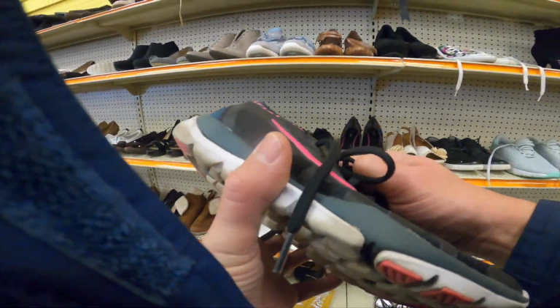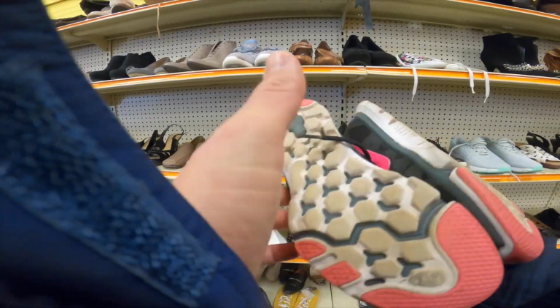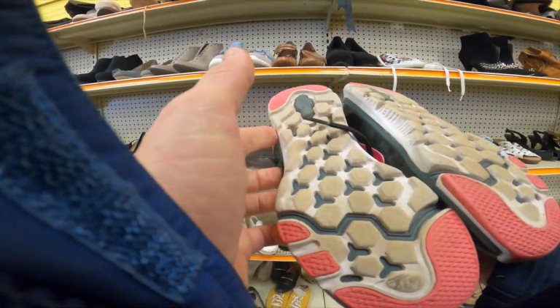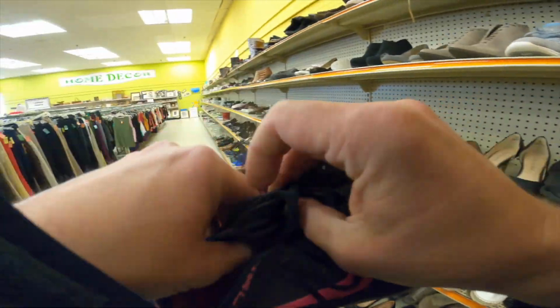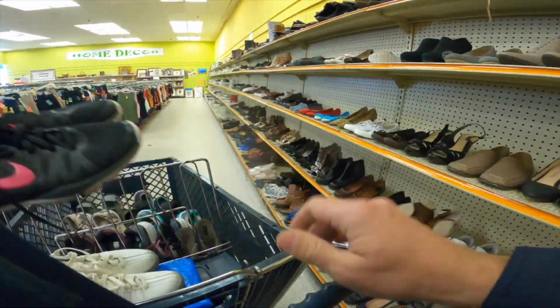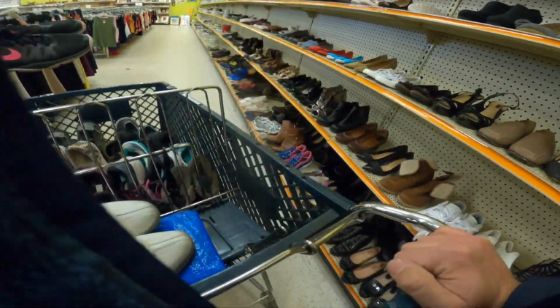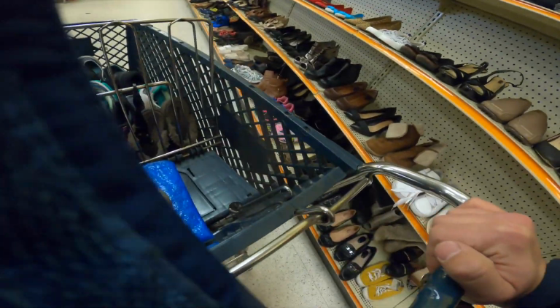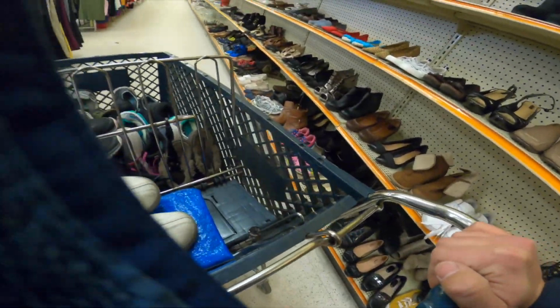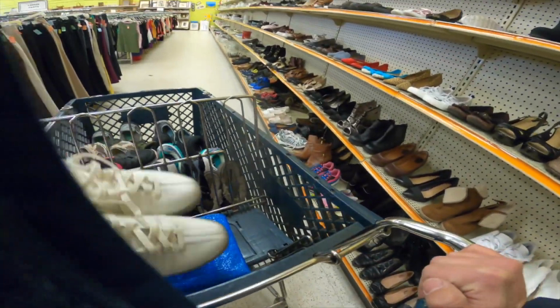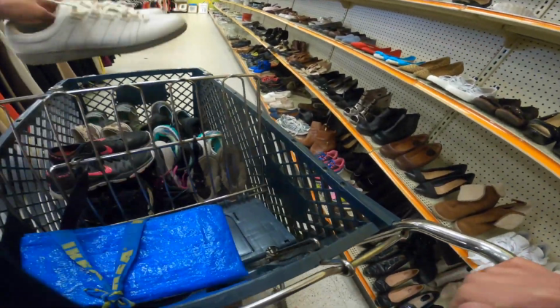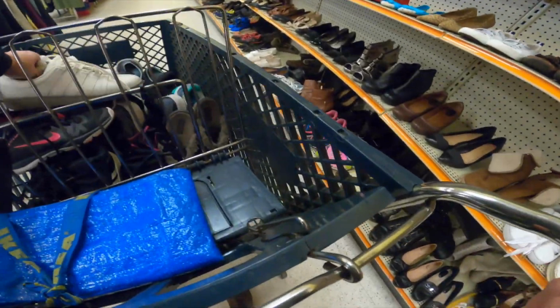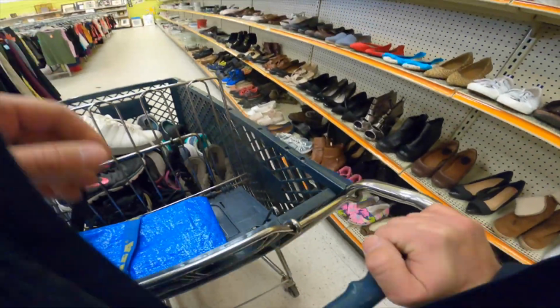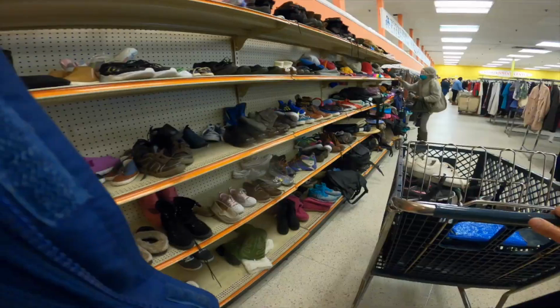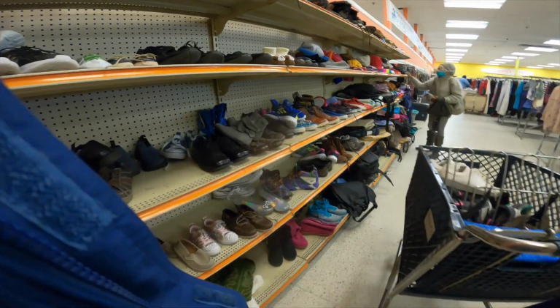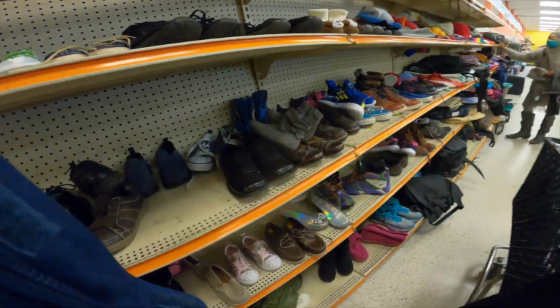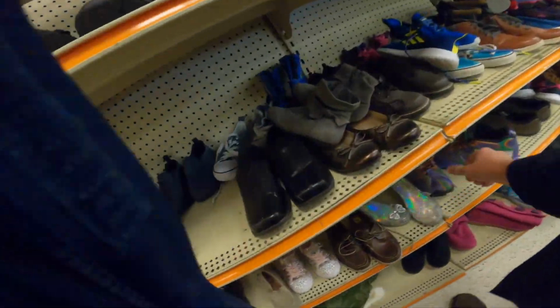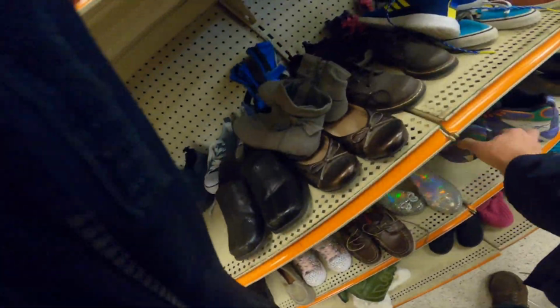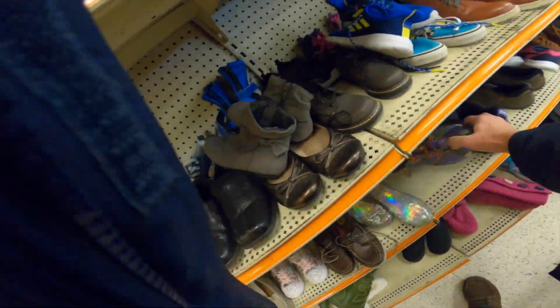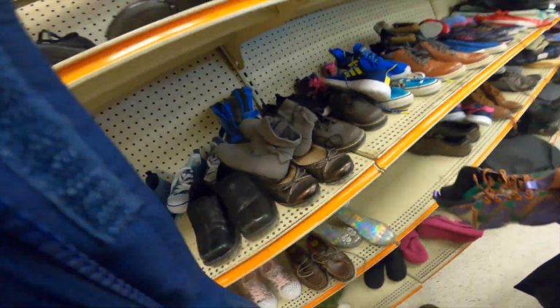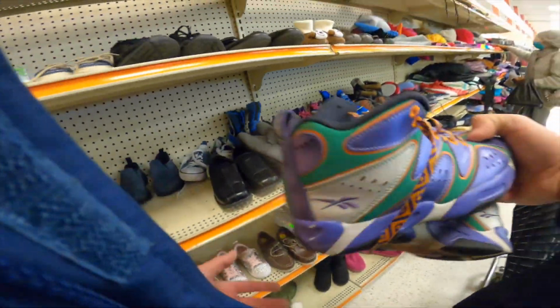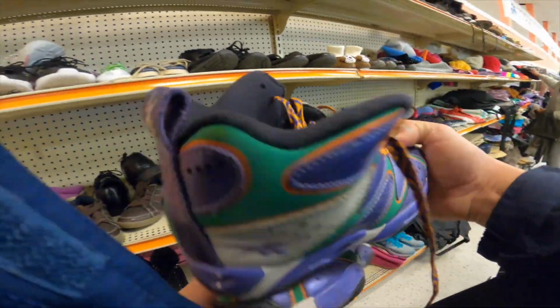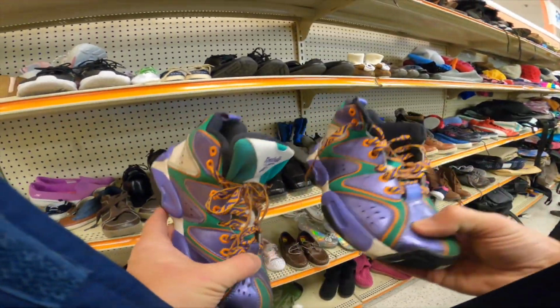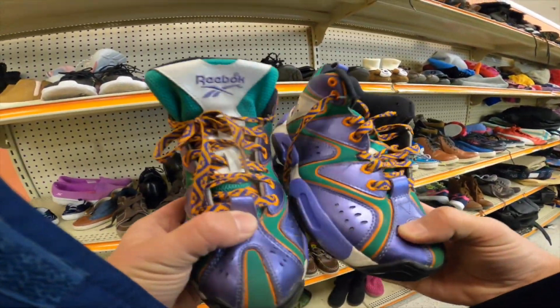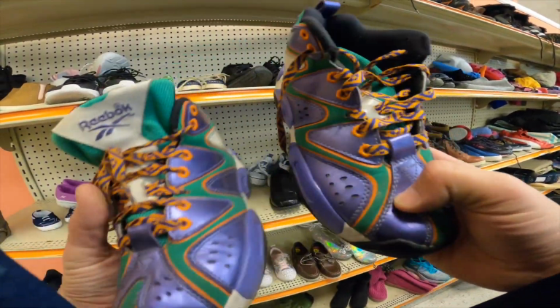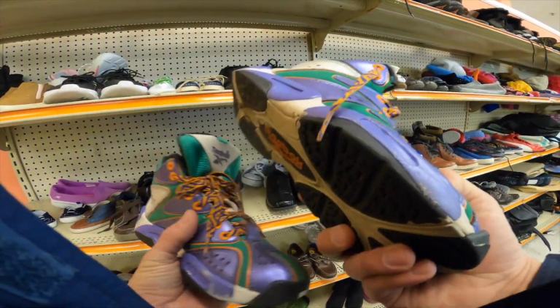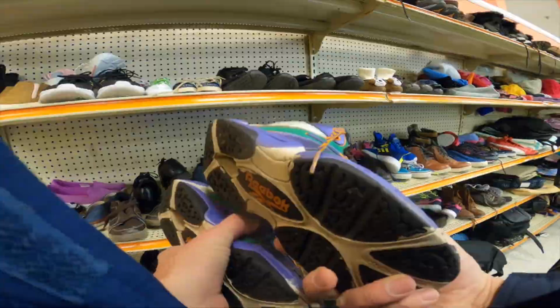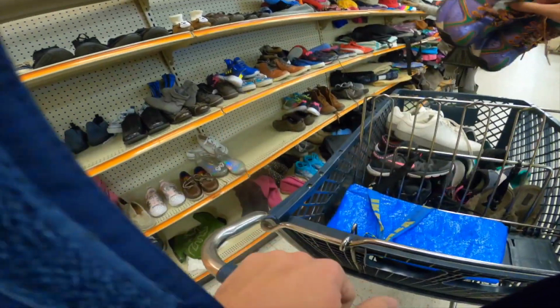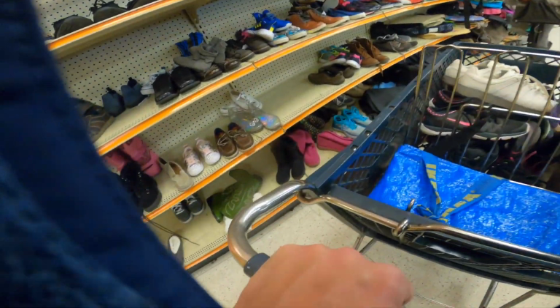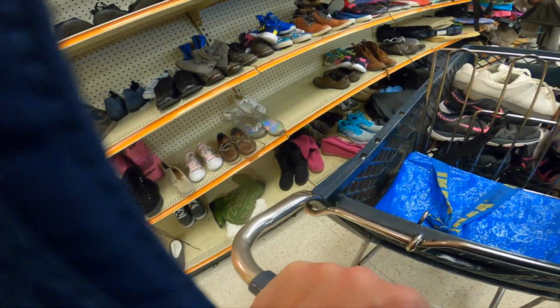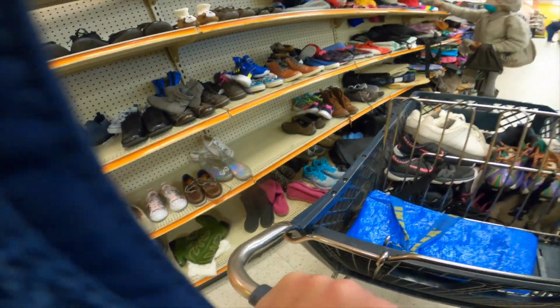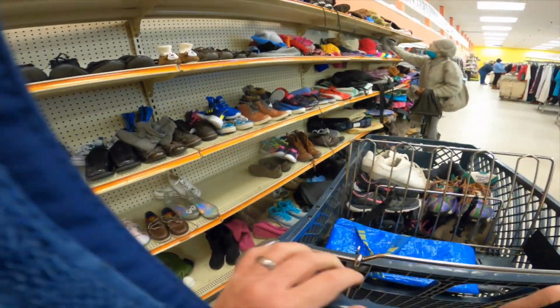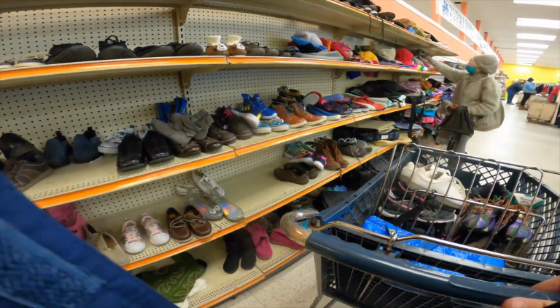A pair of Nikes right here — basic clean pair of Nike running shoes, picked them up. Then I went over to the youth section and found this pair of Reebok Kamikaze in purple and orange, picked those up.